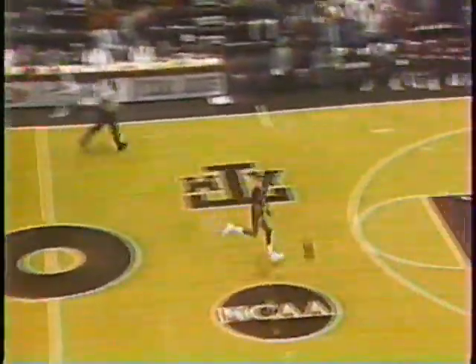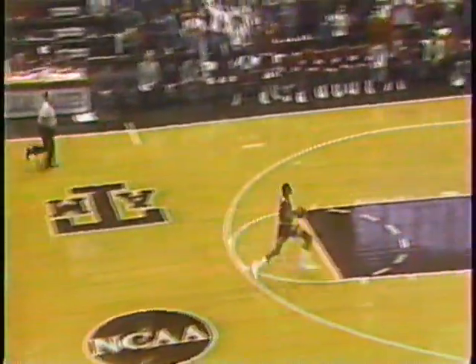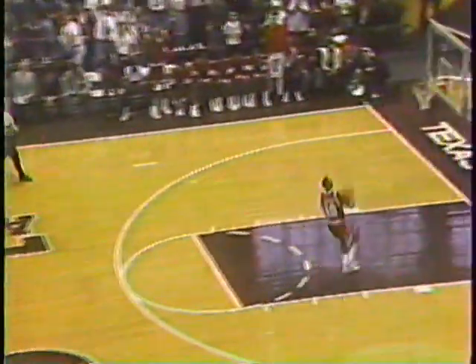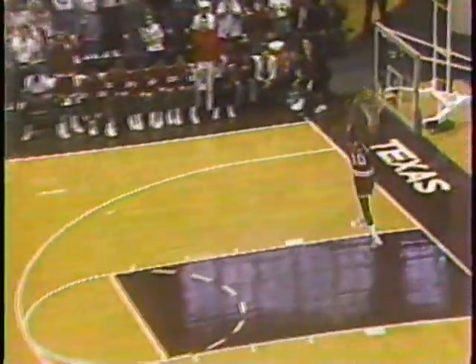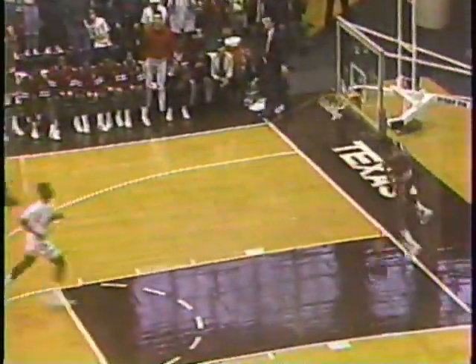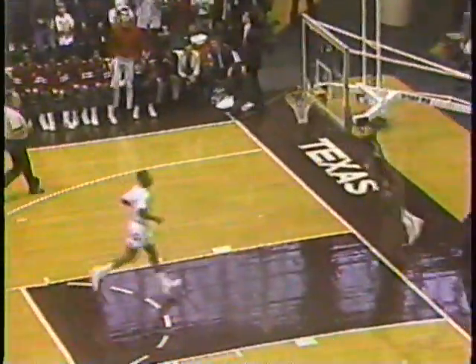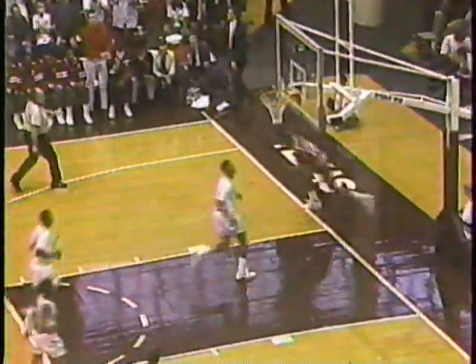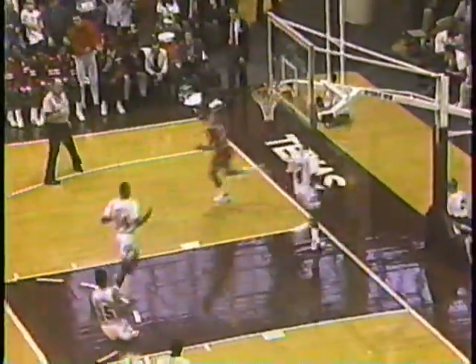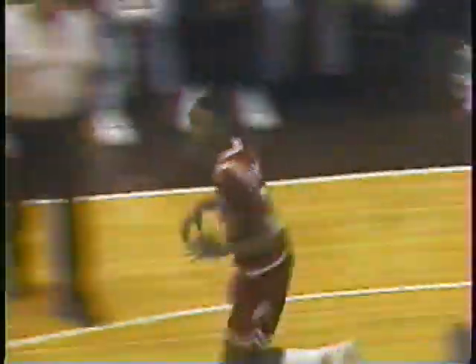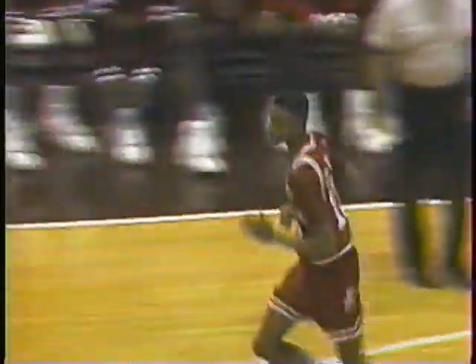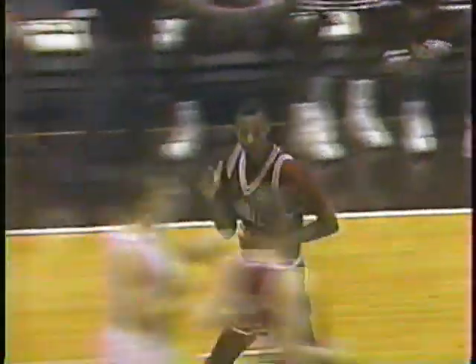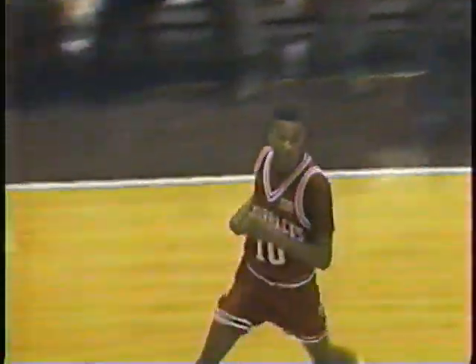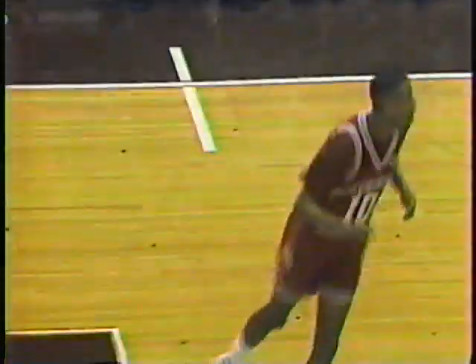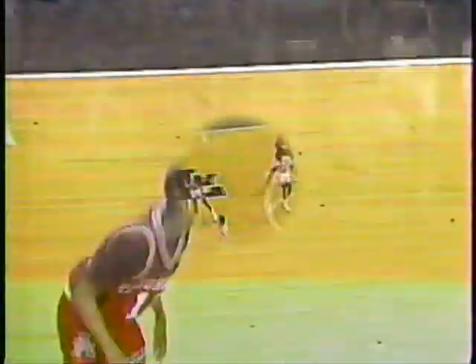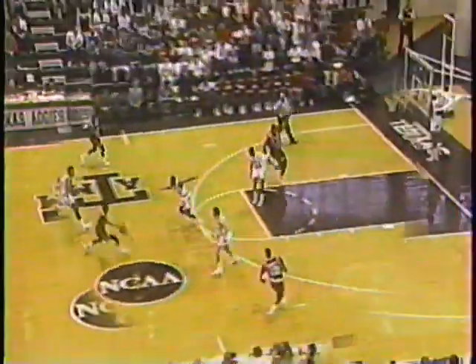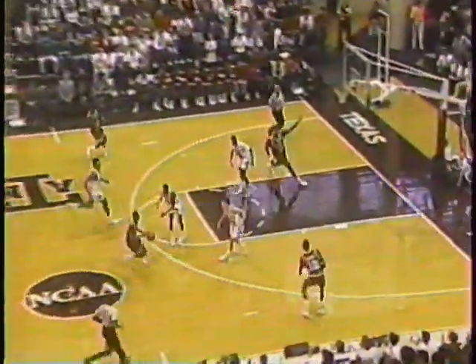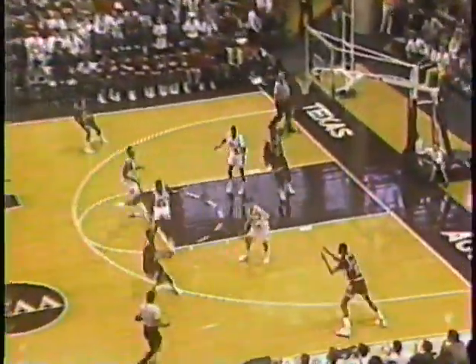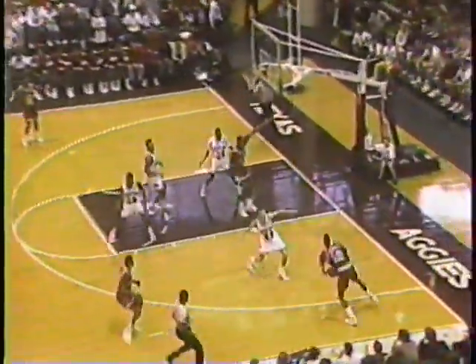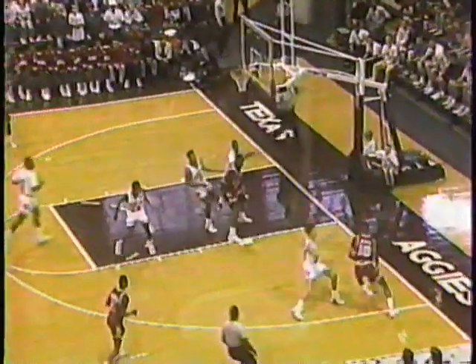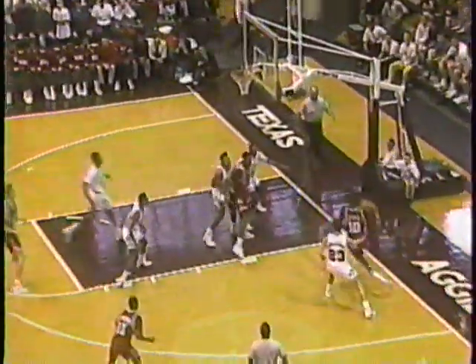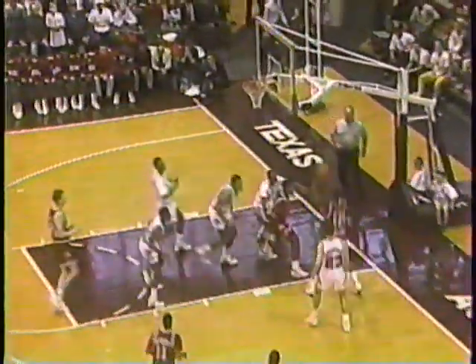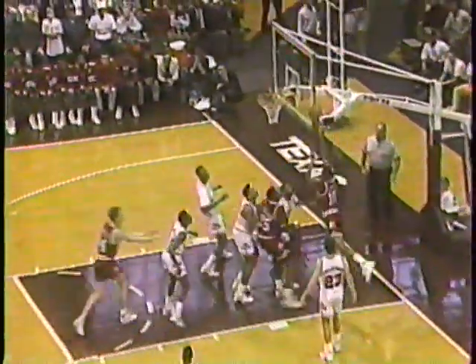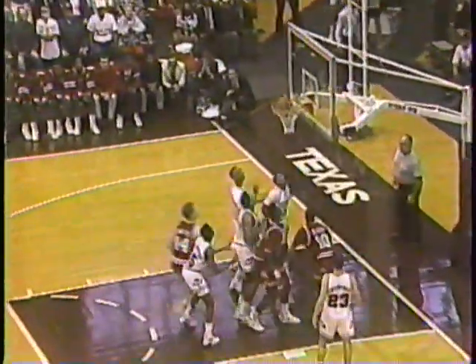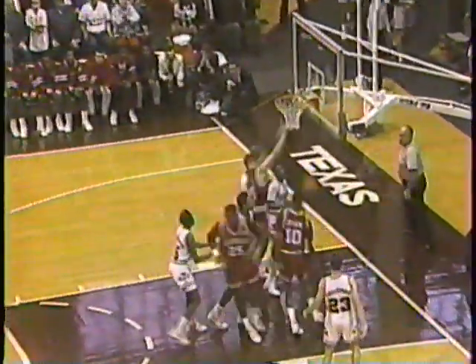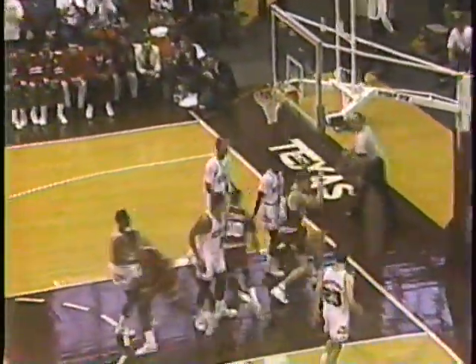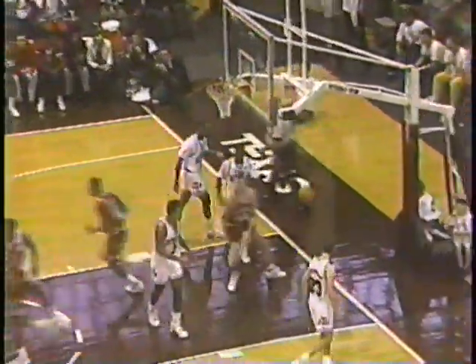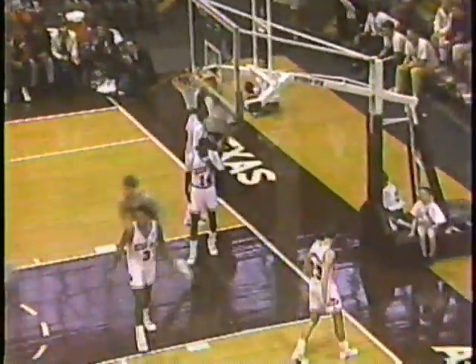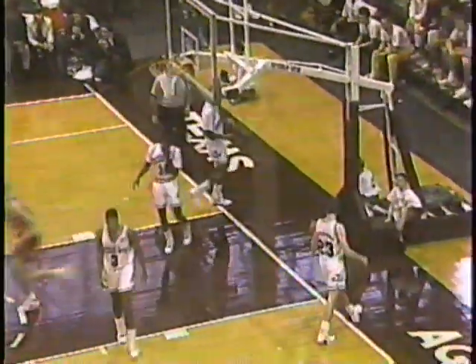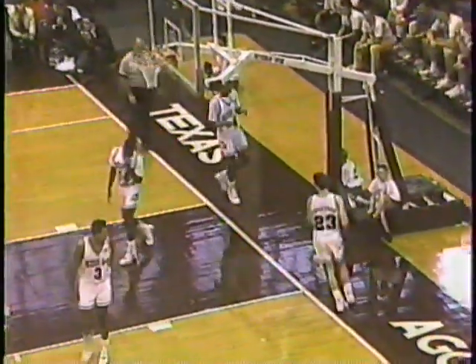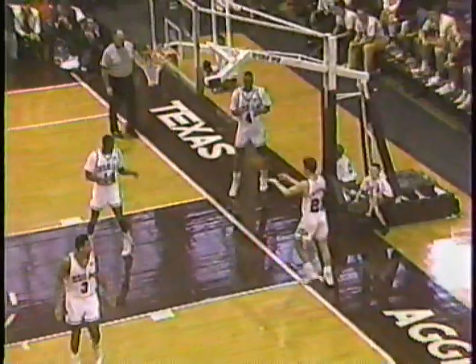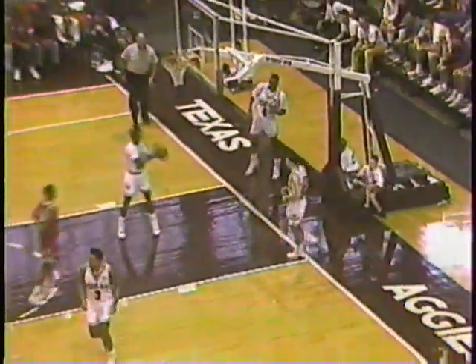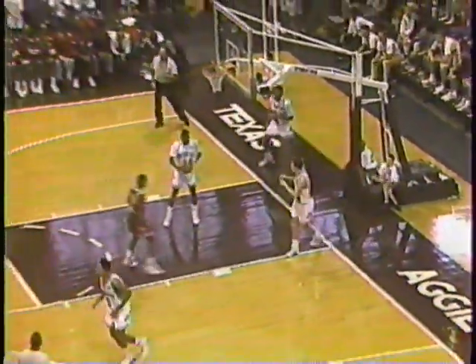Here comes a slam jam. Todd Day with his first two. He'll make something happen in there. Day on the baseline, hangs it in. That's a nice move on the baseline by Todd Day.